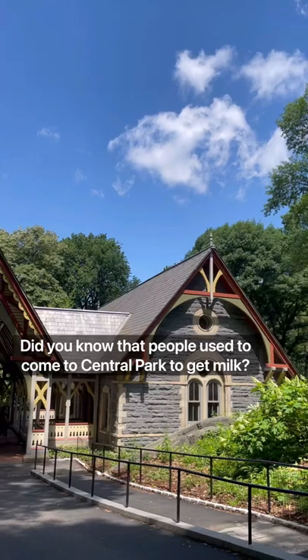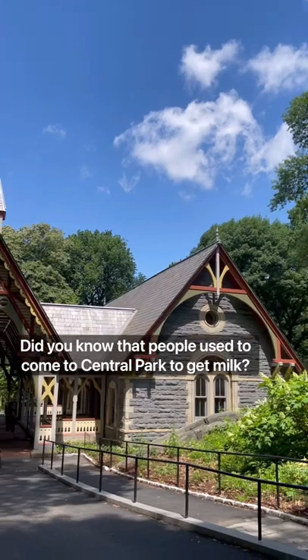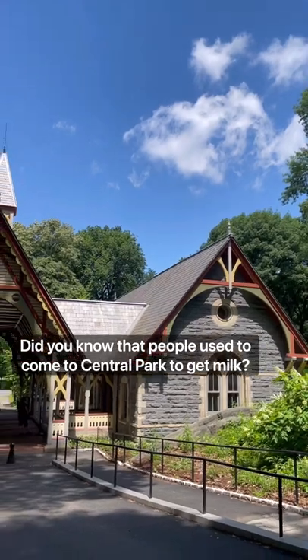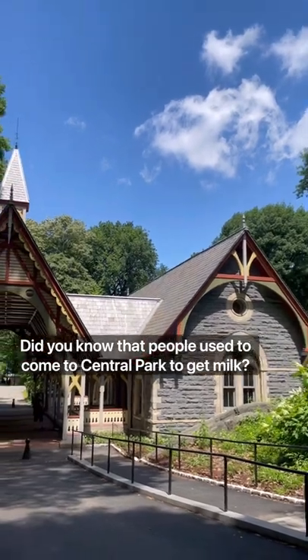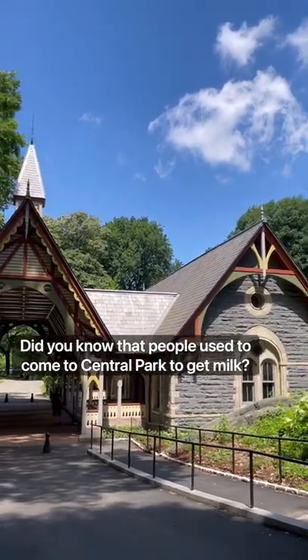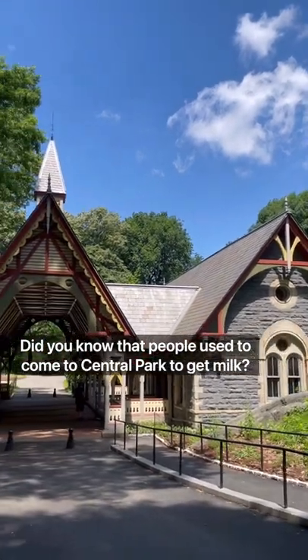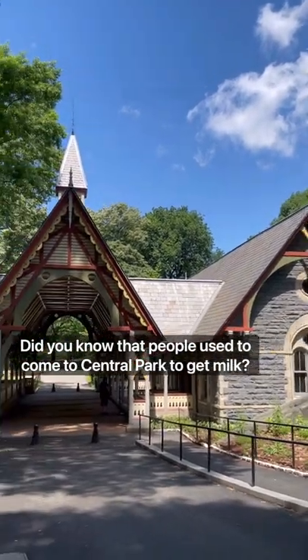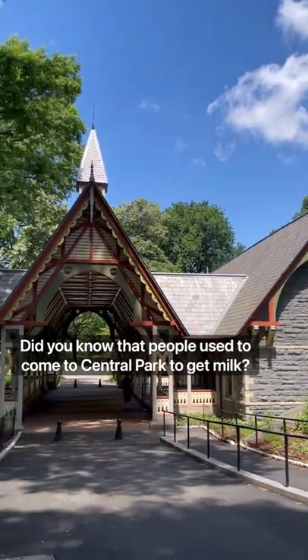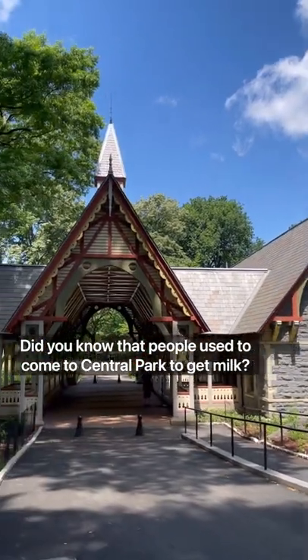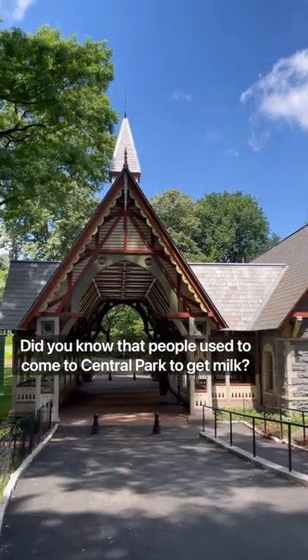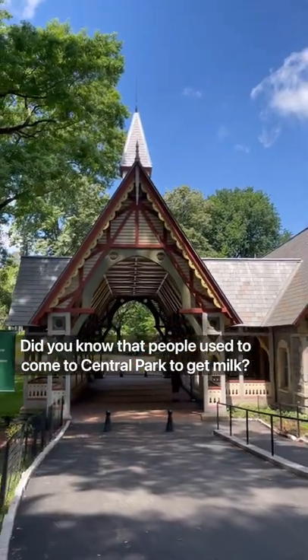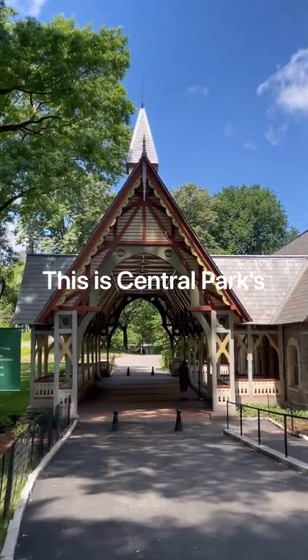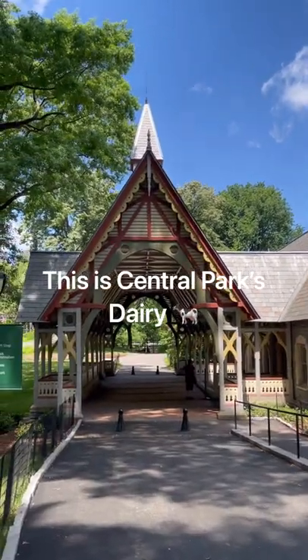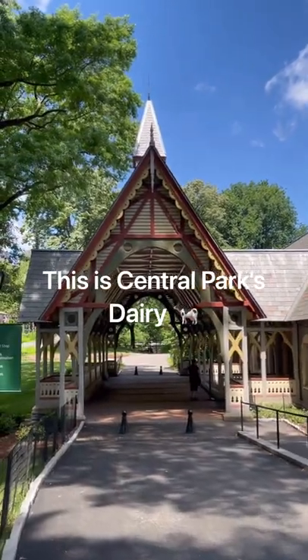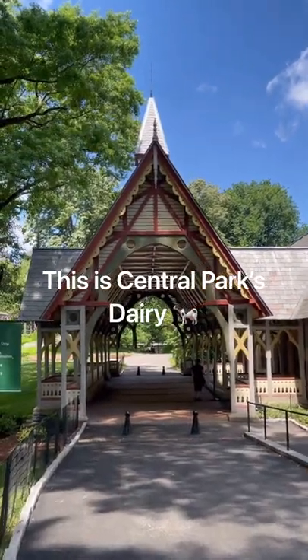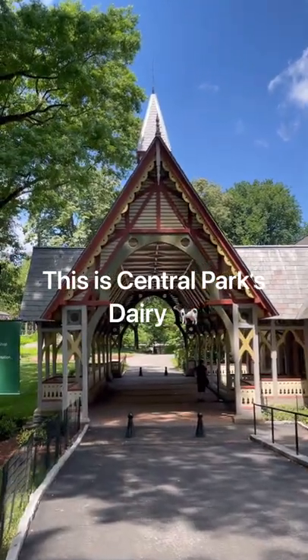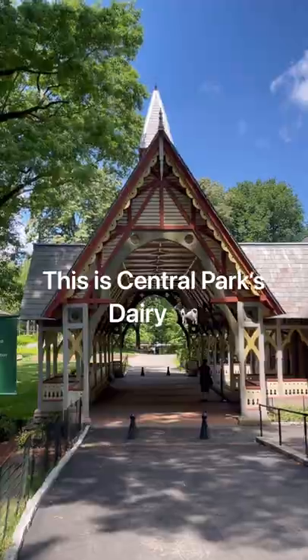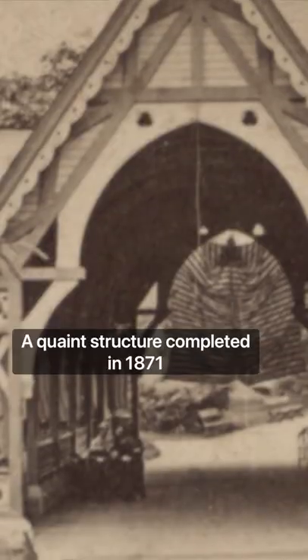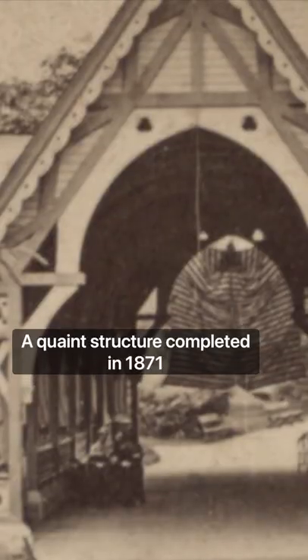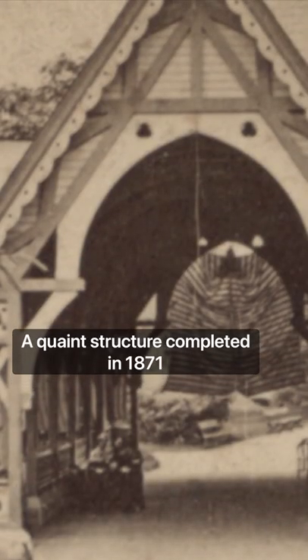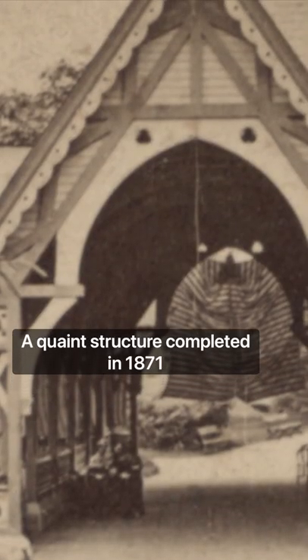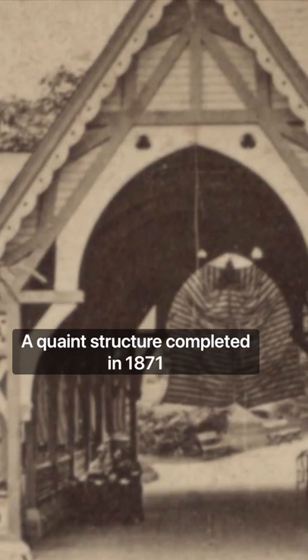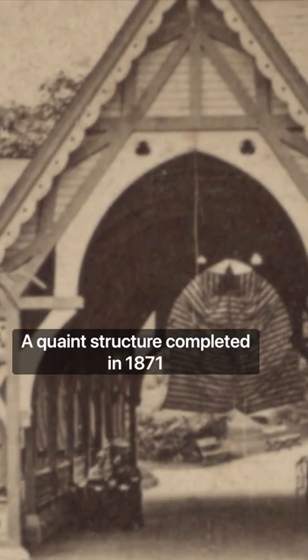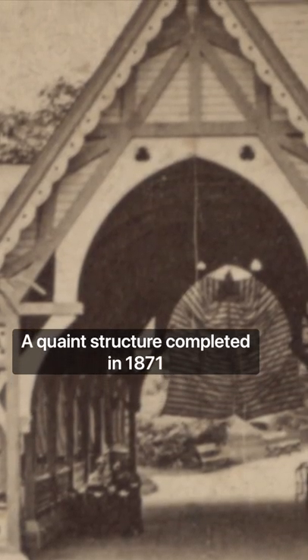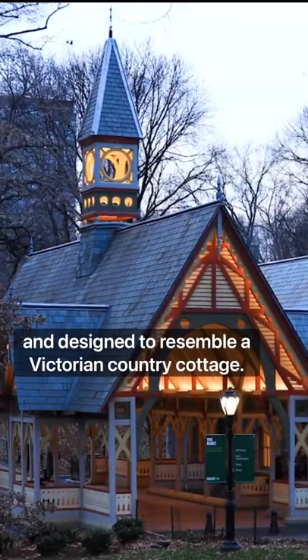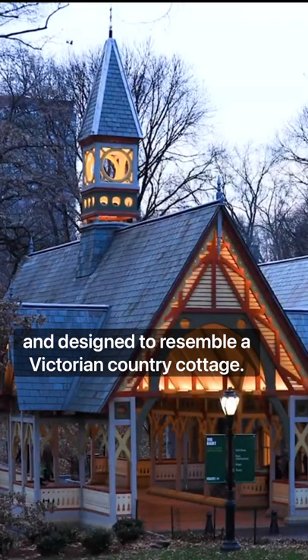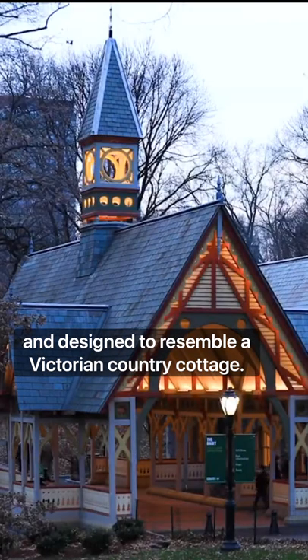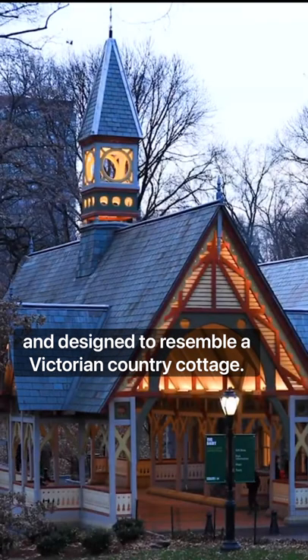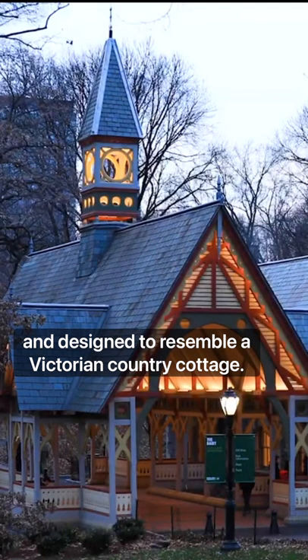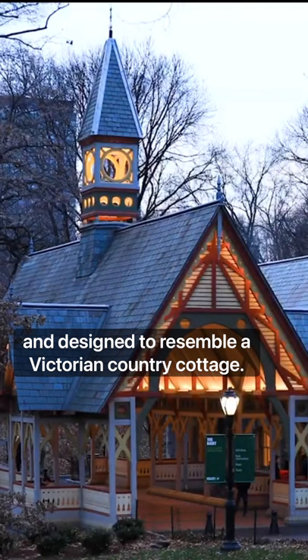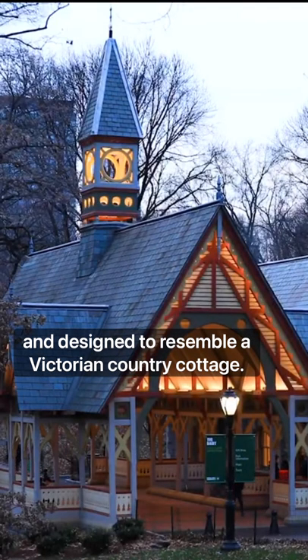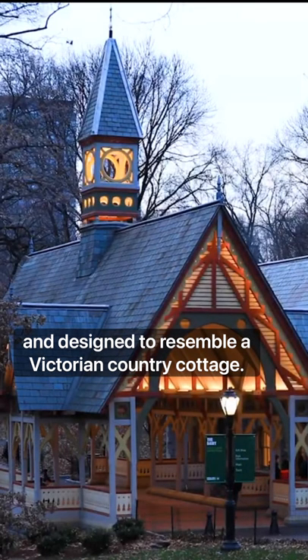Did you know that people used to come to Central Park to get milk? This is Central Park's dairy, a quaint structure completed in 1871 and designed to resemble a Victorian country cottage.